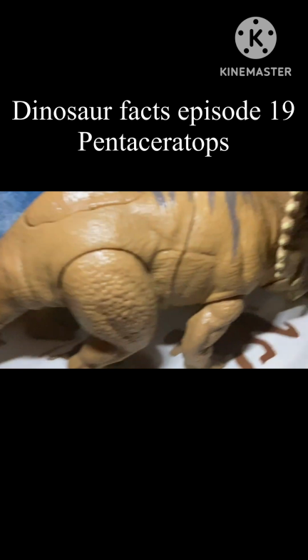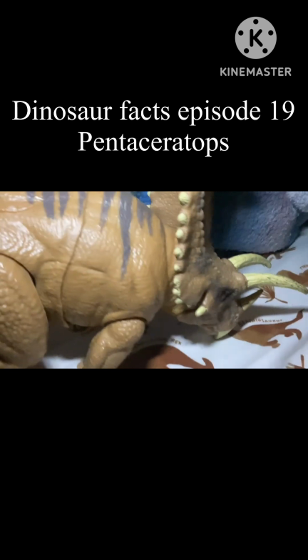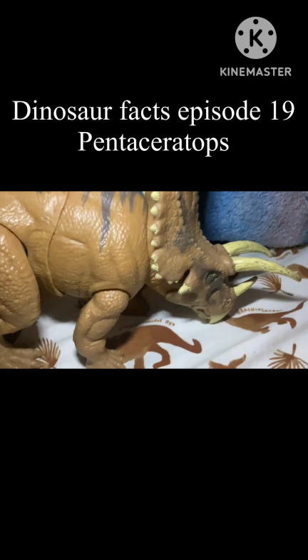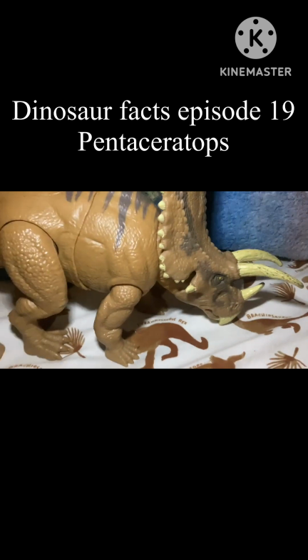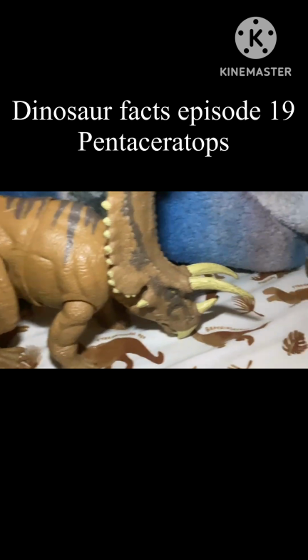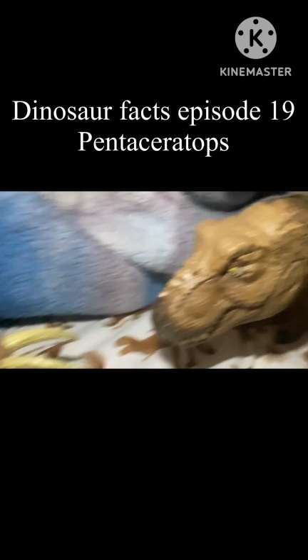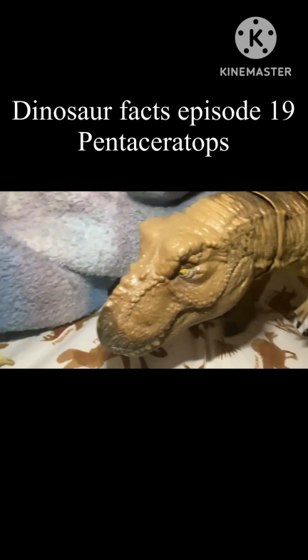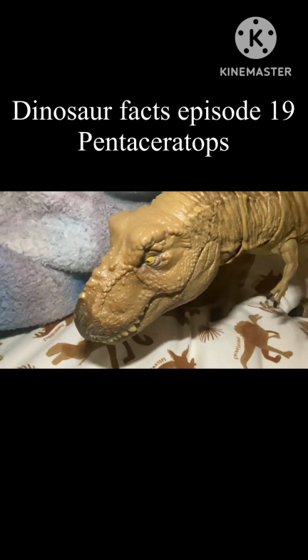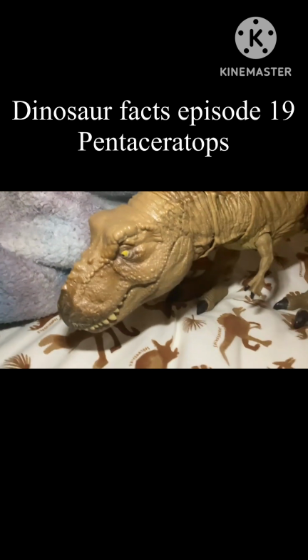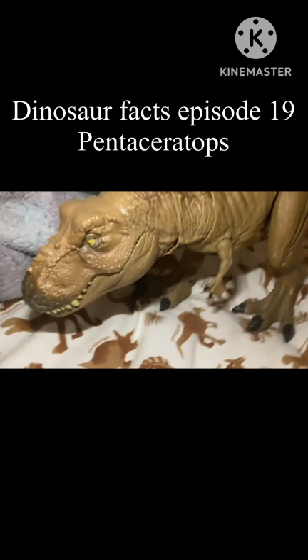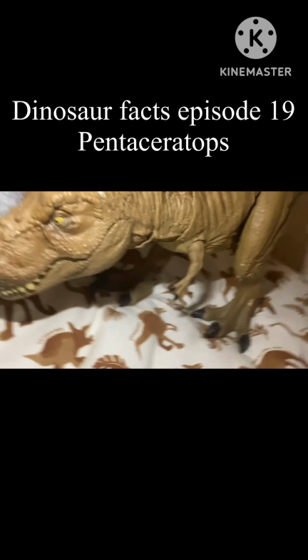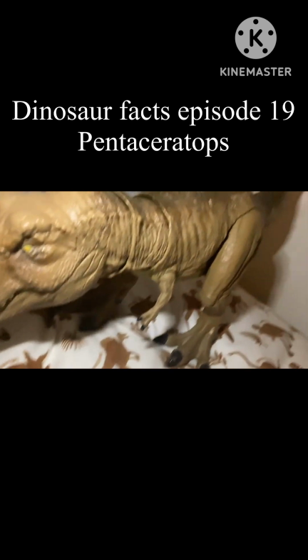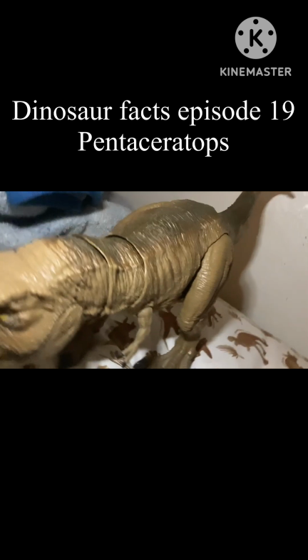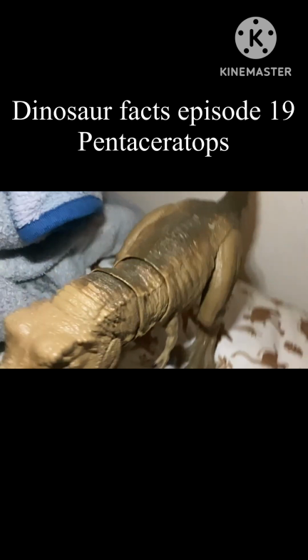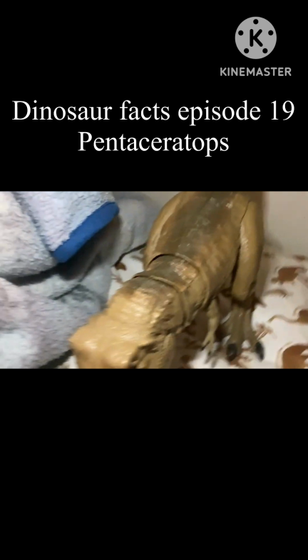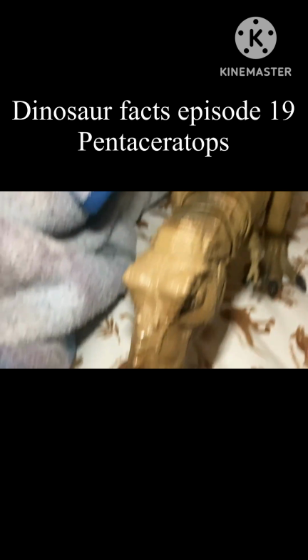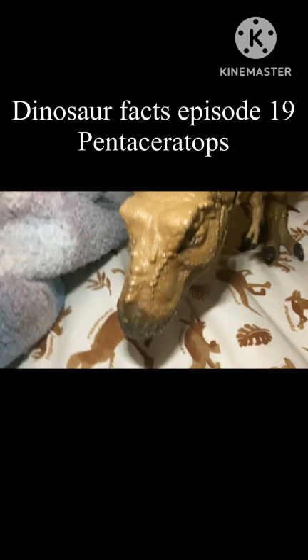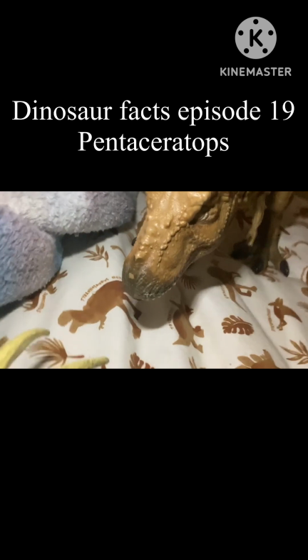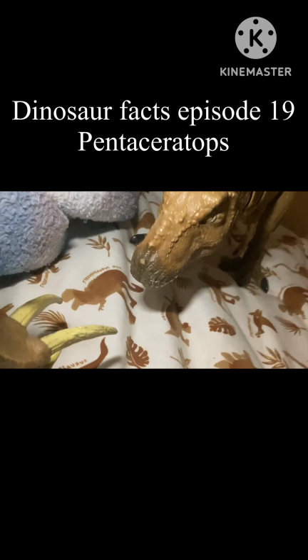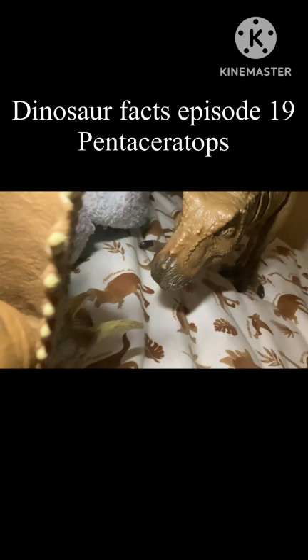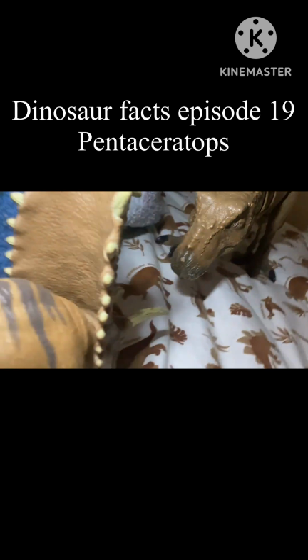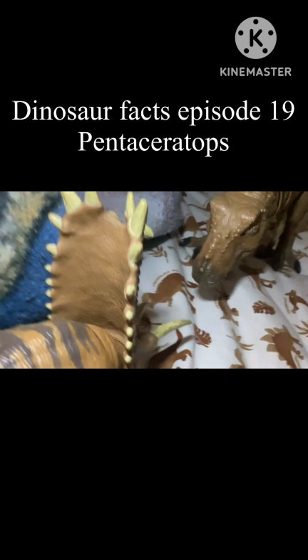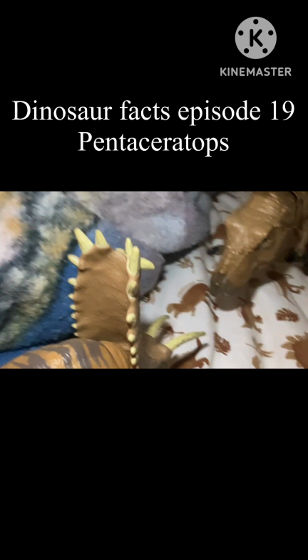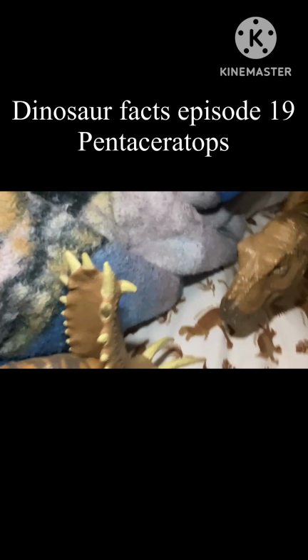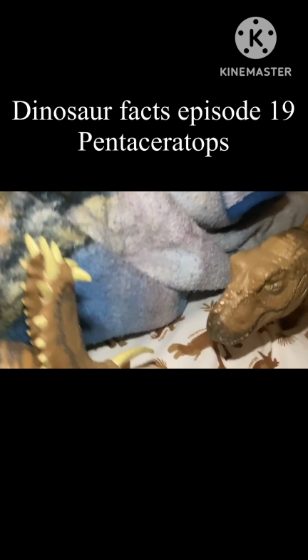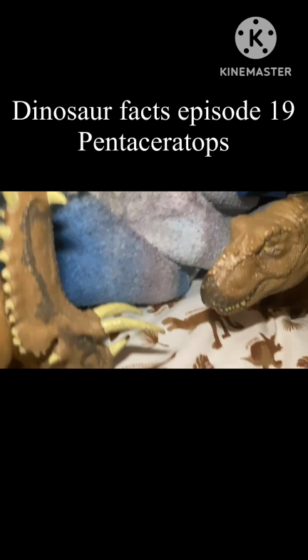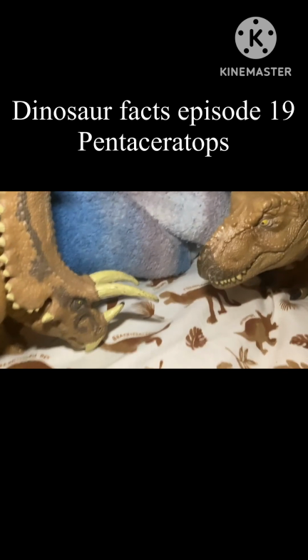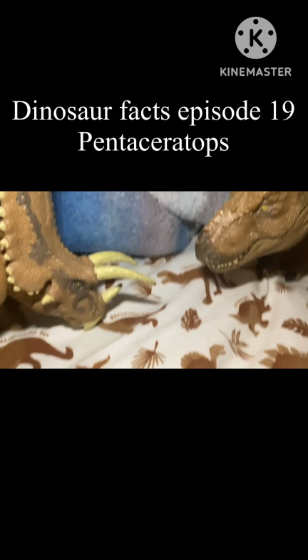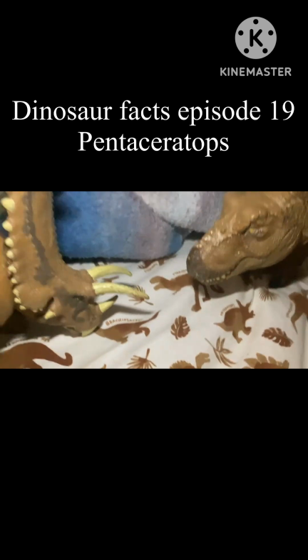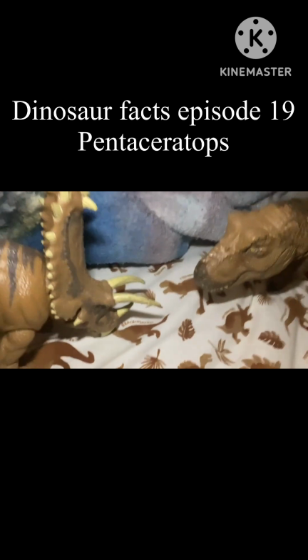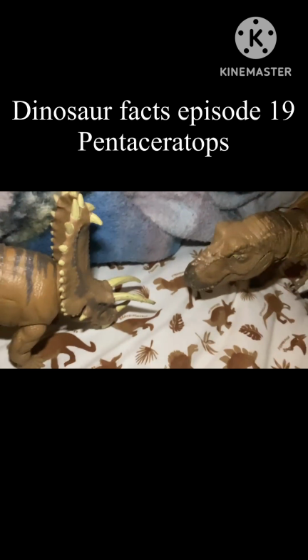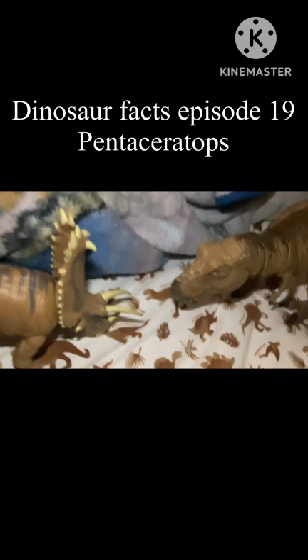Pentaceratops had many predators, but of course one of them was Tyrannosaurus rex. Pentaceratops had many horns that it could use to fend off predators such as T-Rex. Pentaceratops' frill may have also been used for defense, mainly protecting its neck.